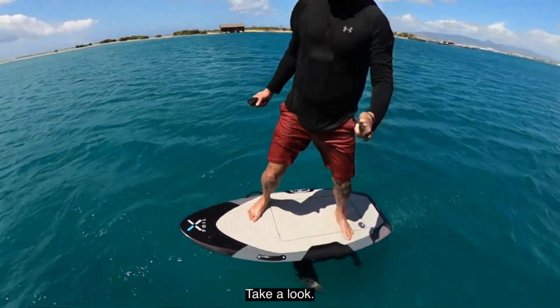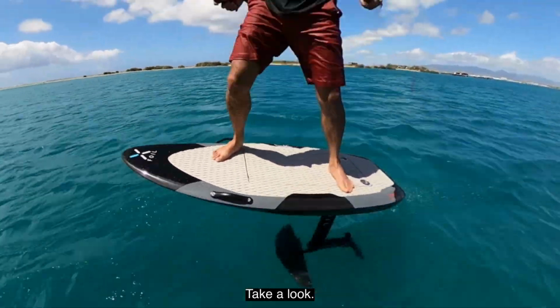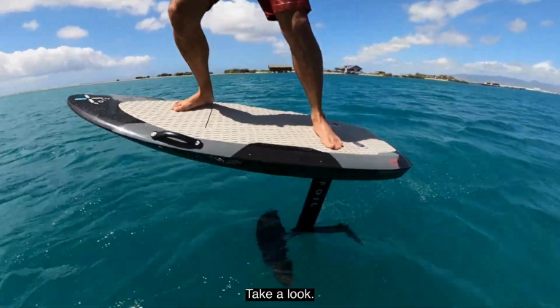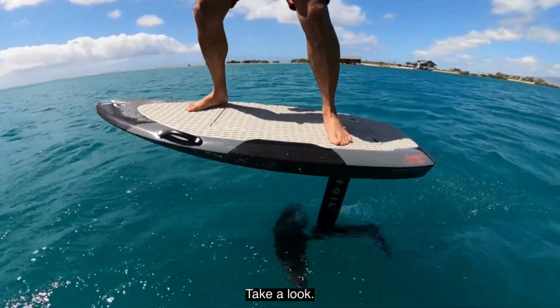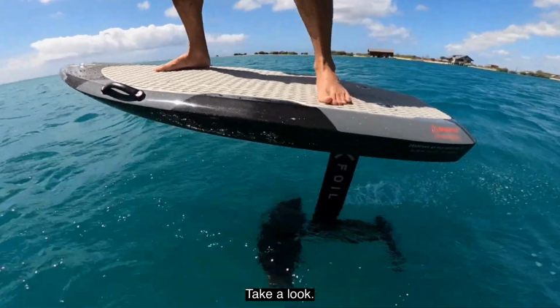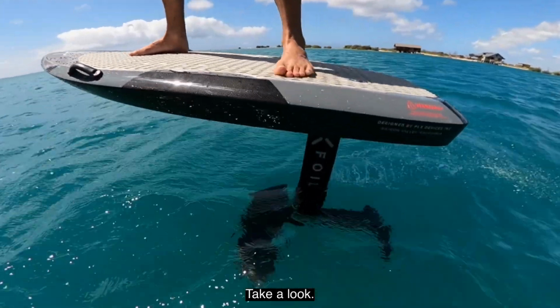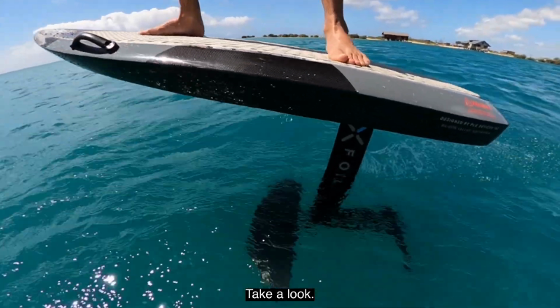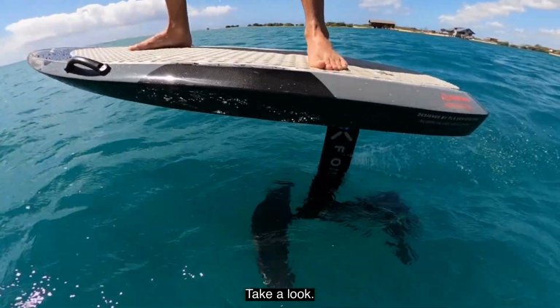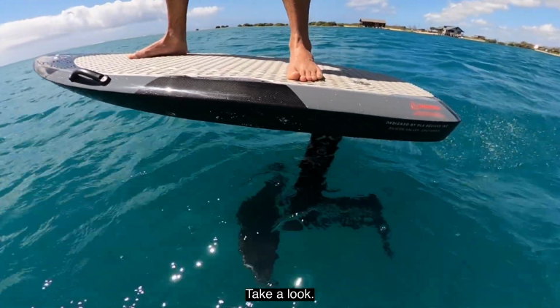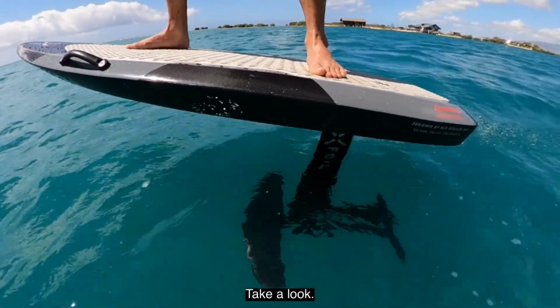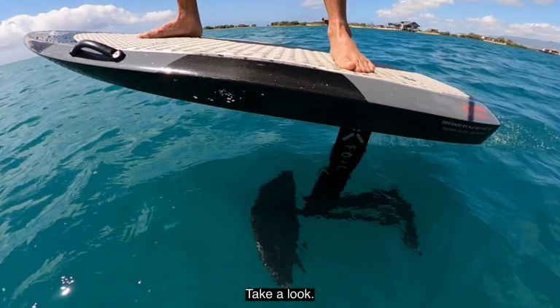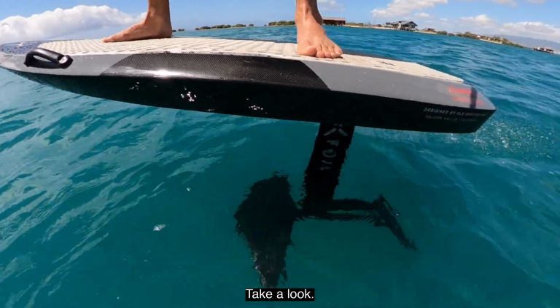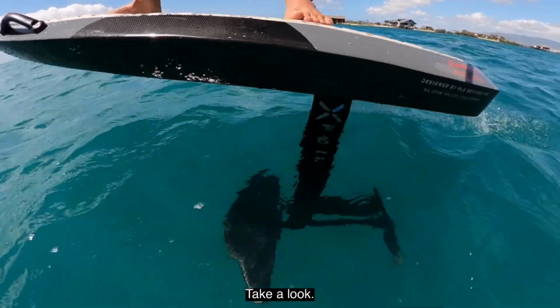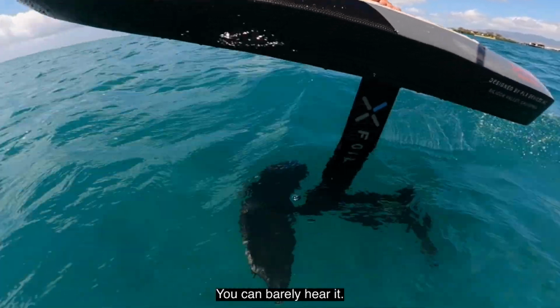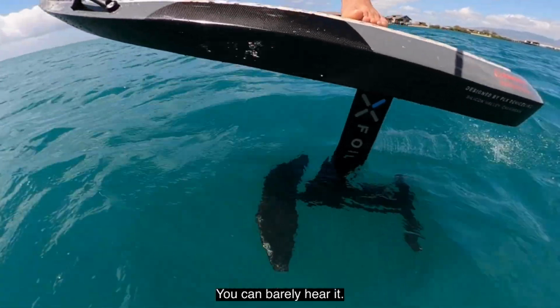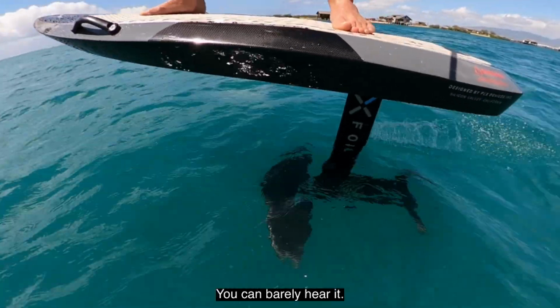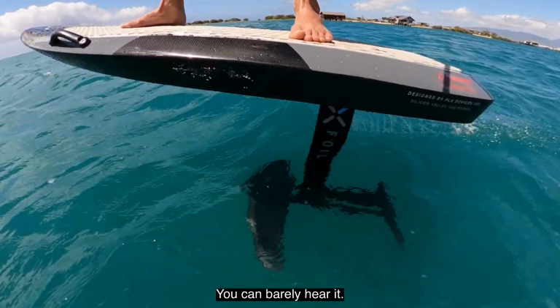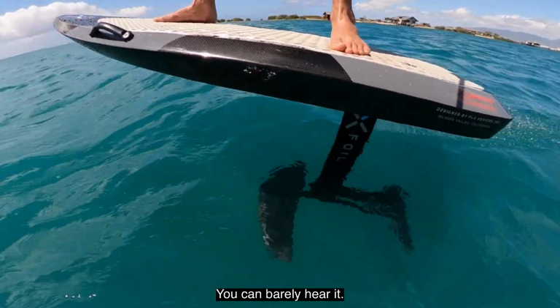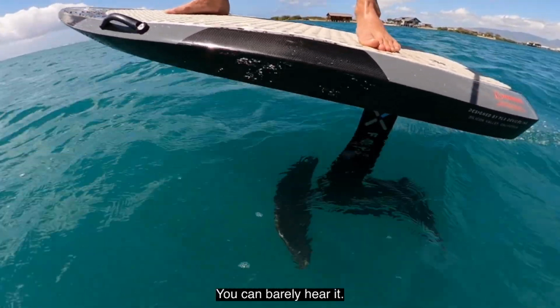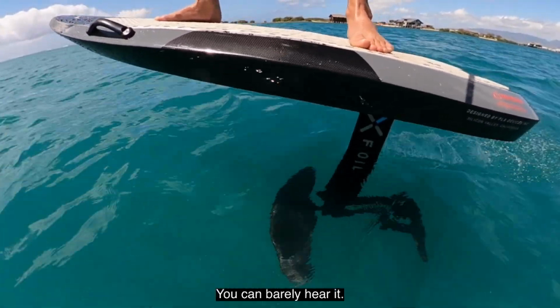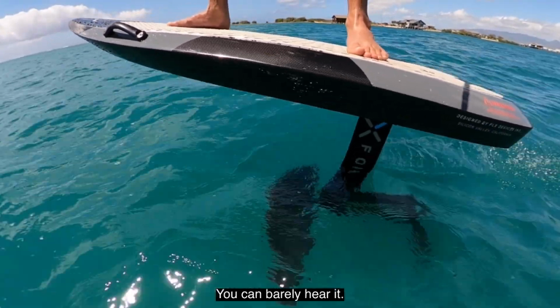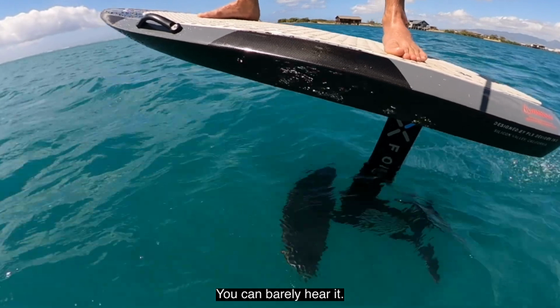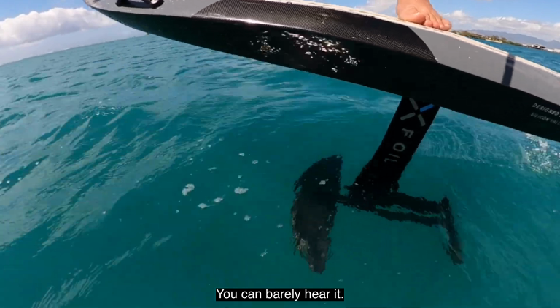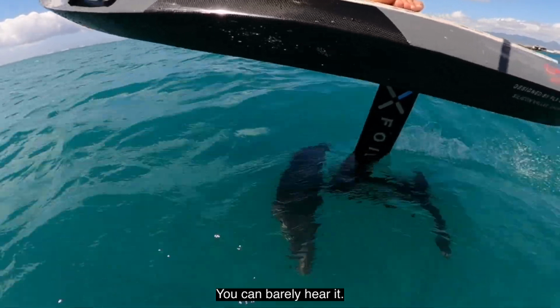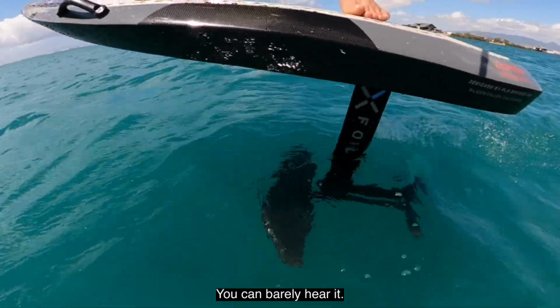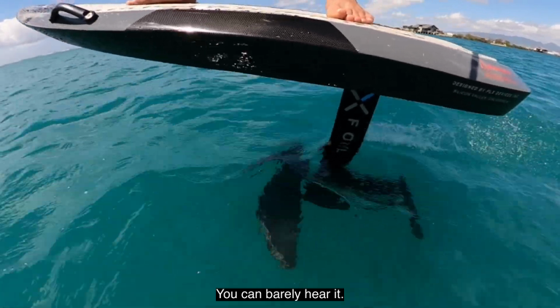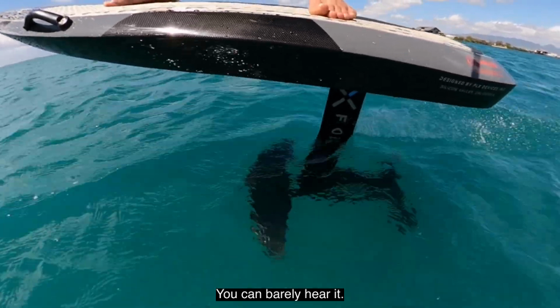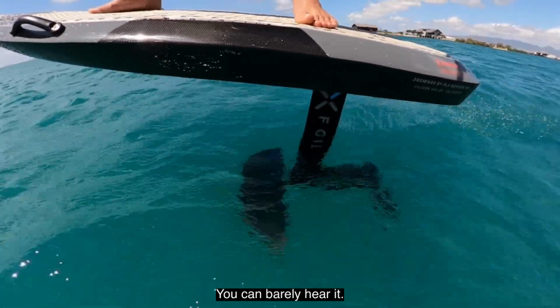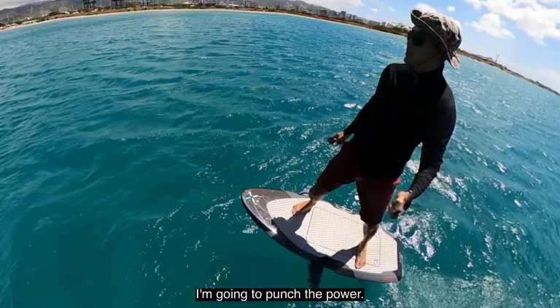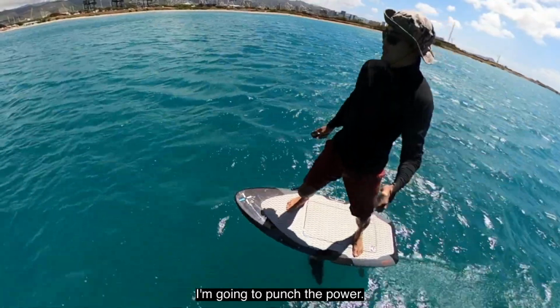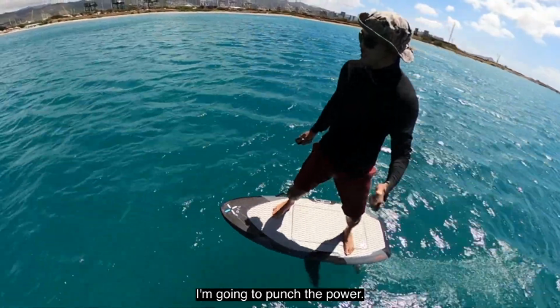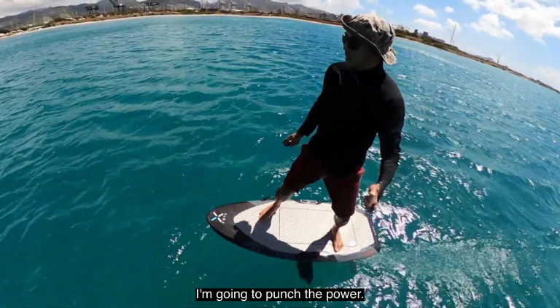Let's take a look. You can barely hear it. I'm going to punch the power.